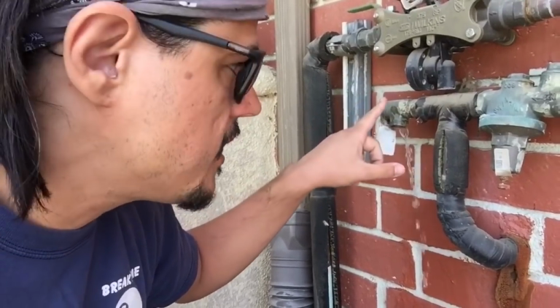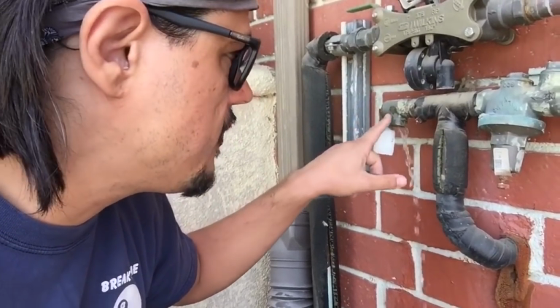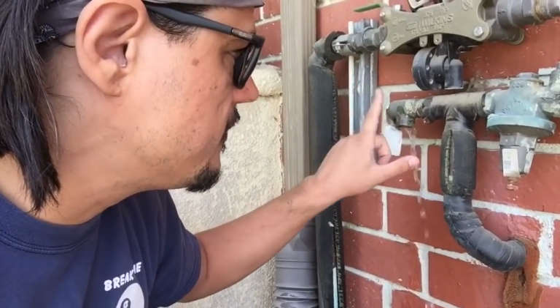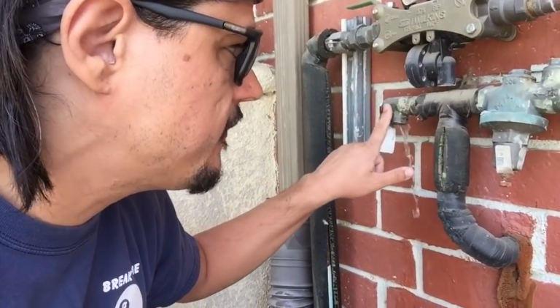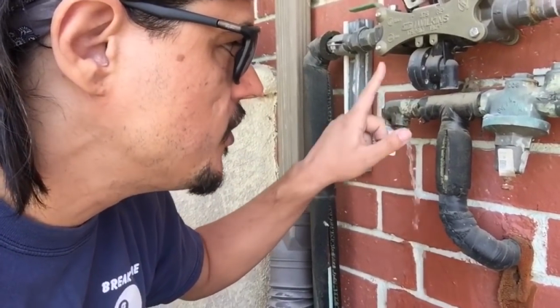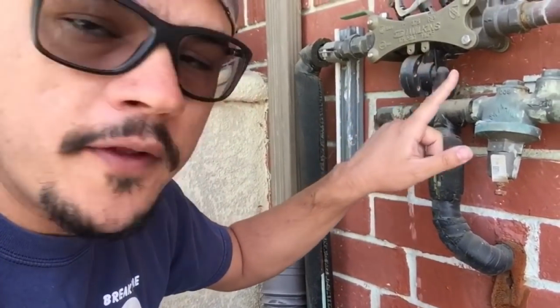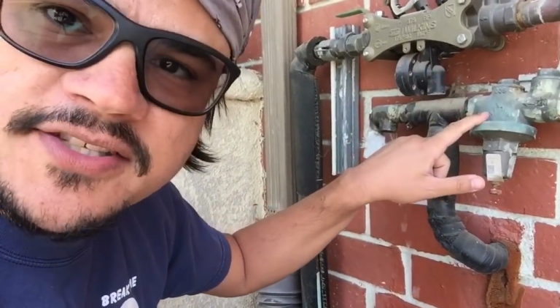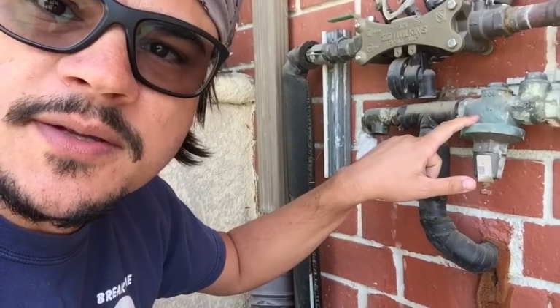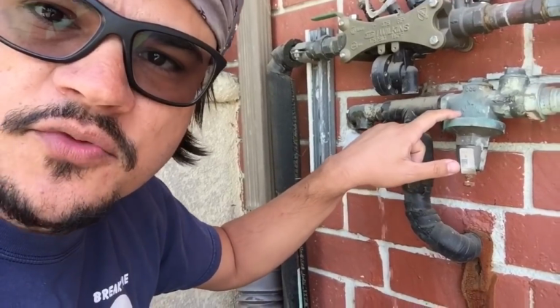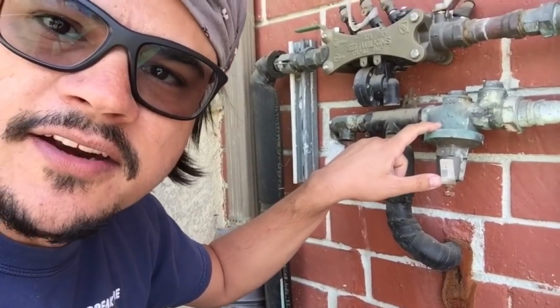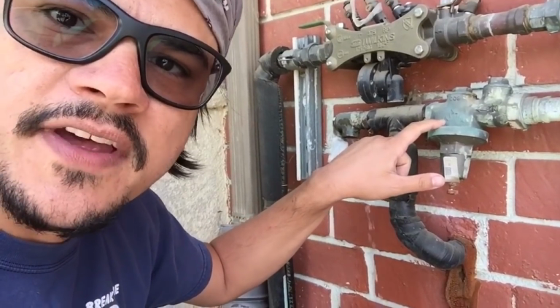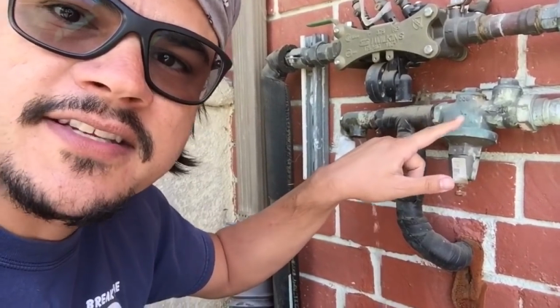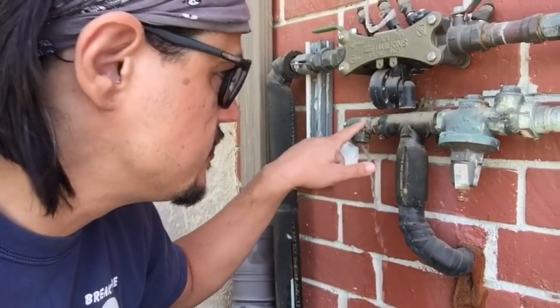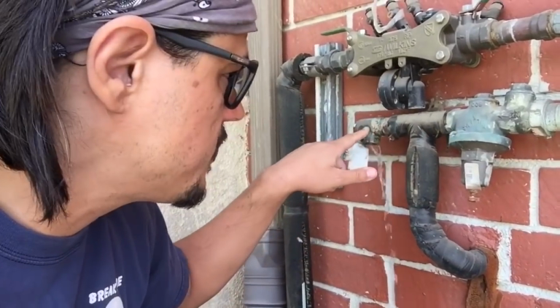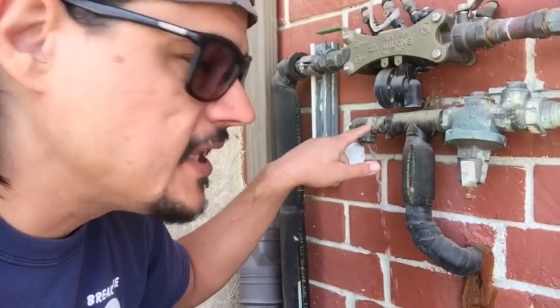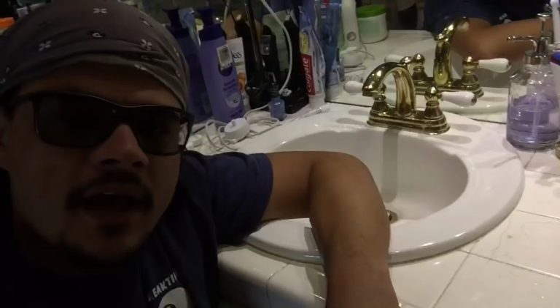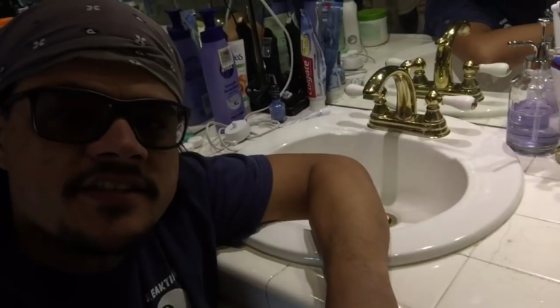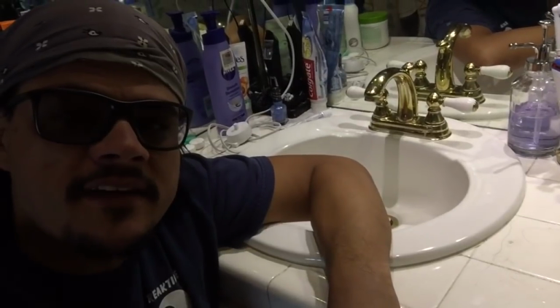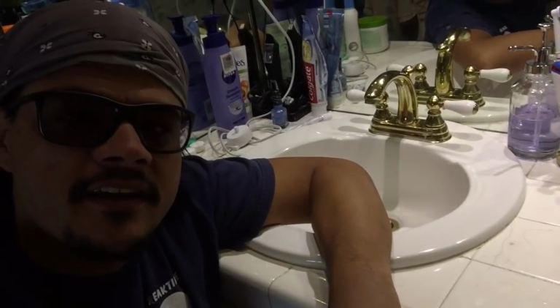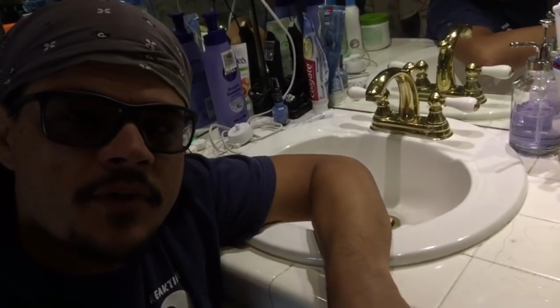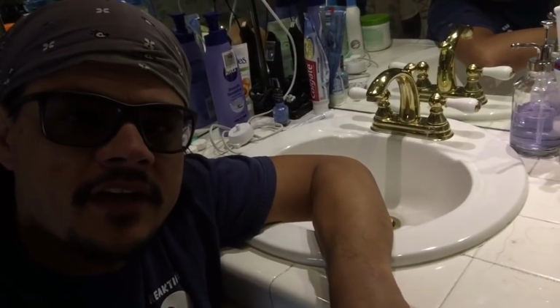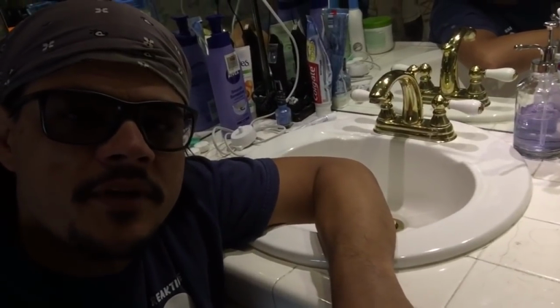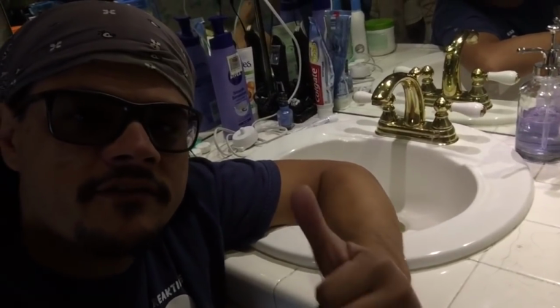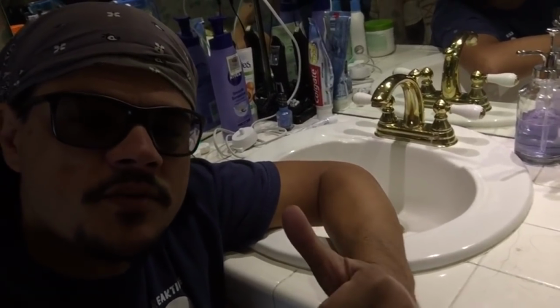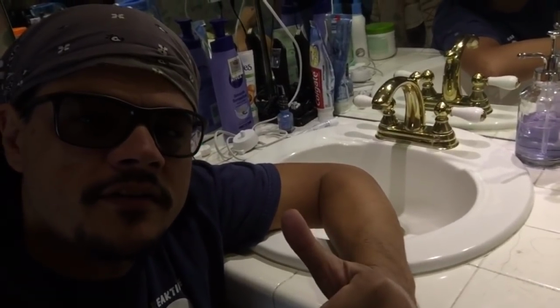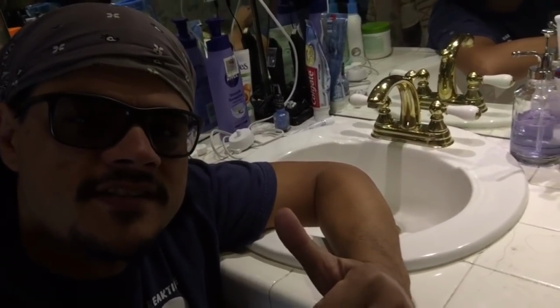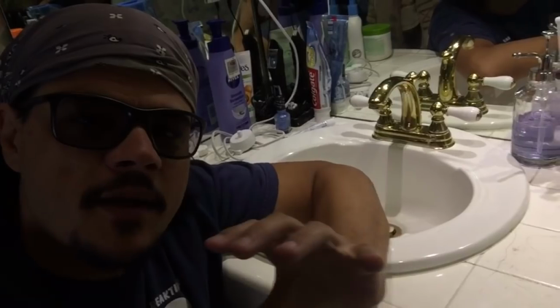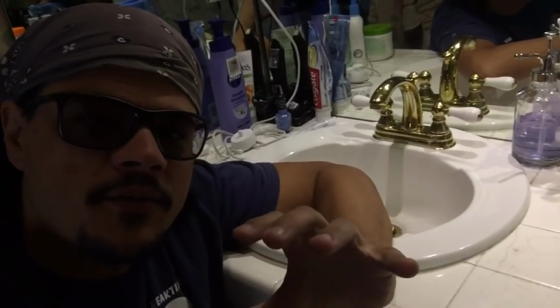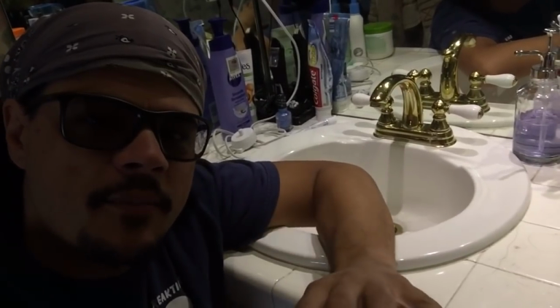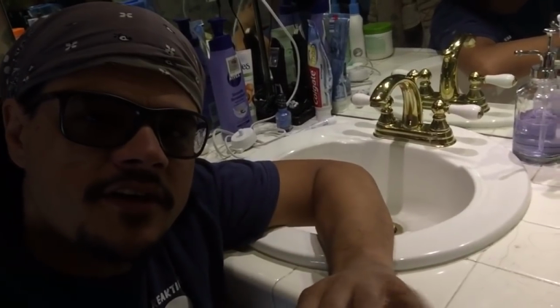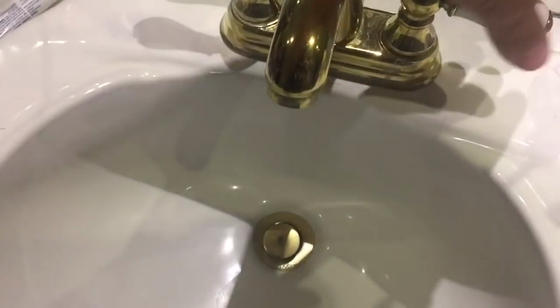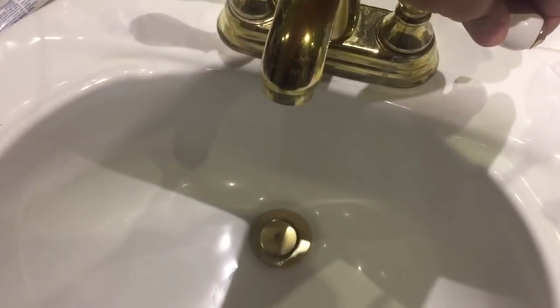So I've got to figure out whether this valve has failed or the pressure regulator has failed and is allowing too much pressure in the line. I actually suspect it is the pressure regulator, because if you watch the water at the faucet it'll come out with a lot of pressure and then it subsides.